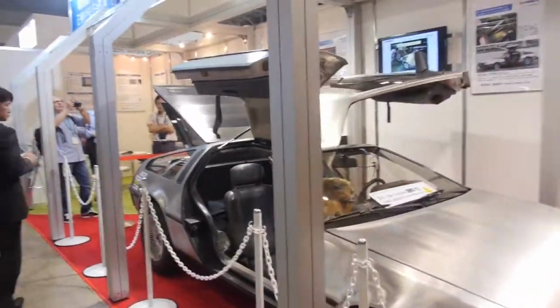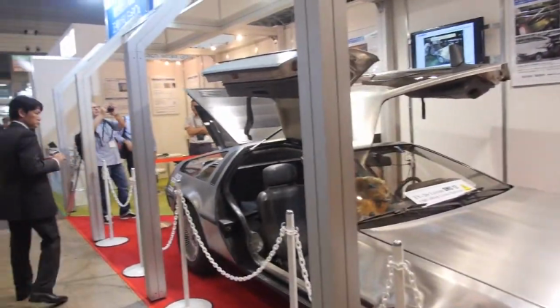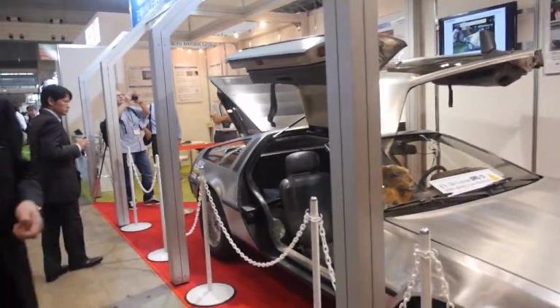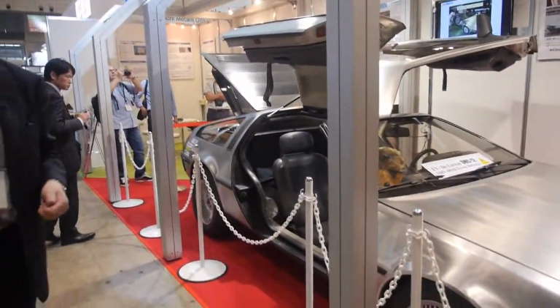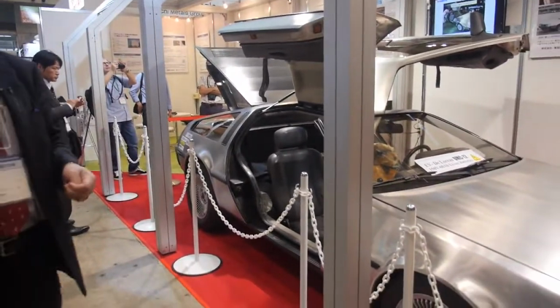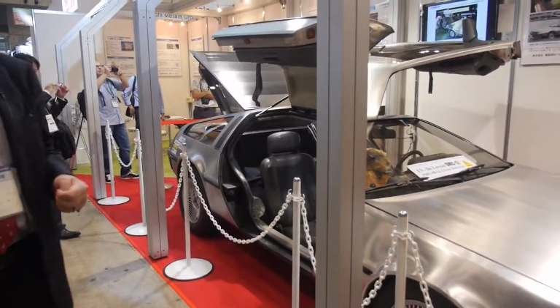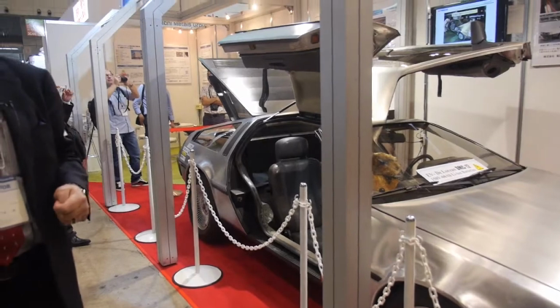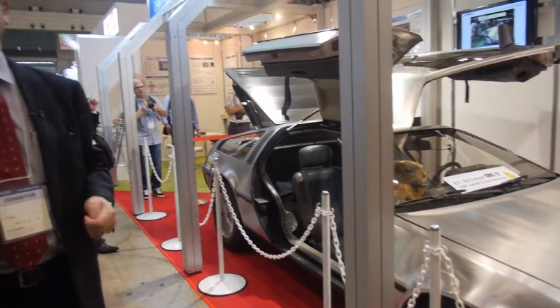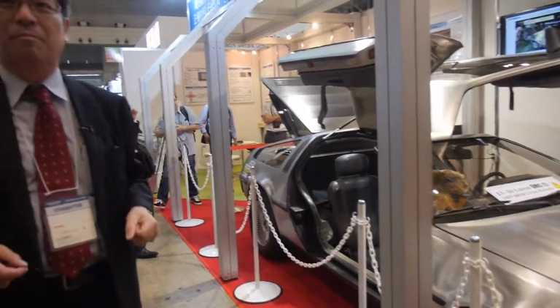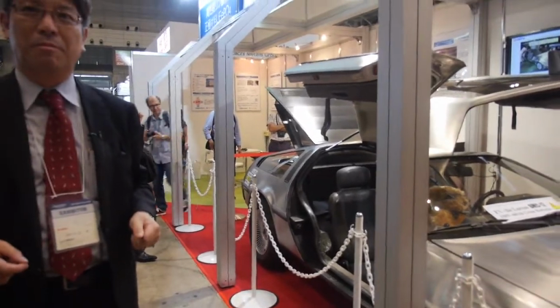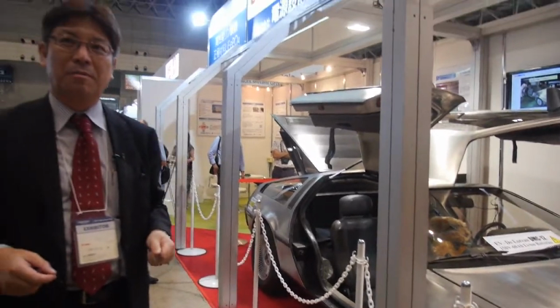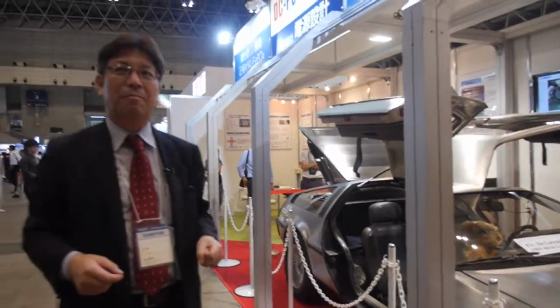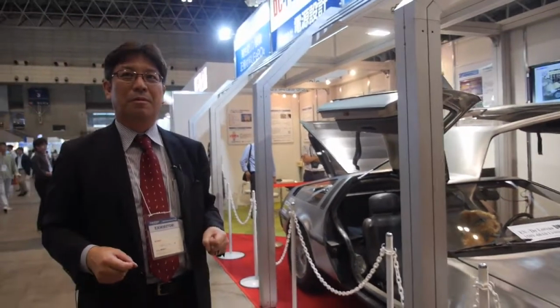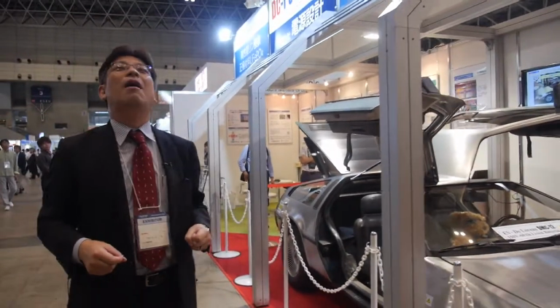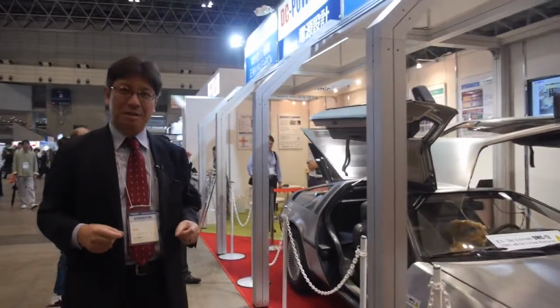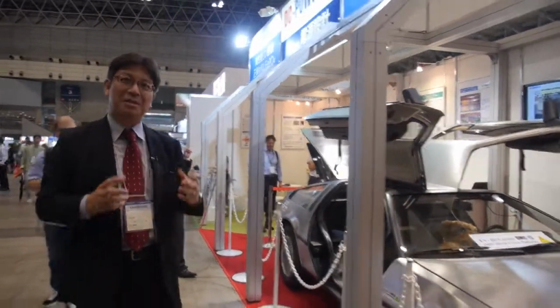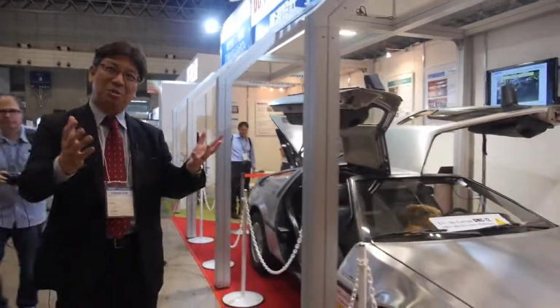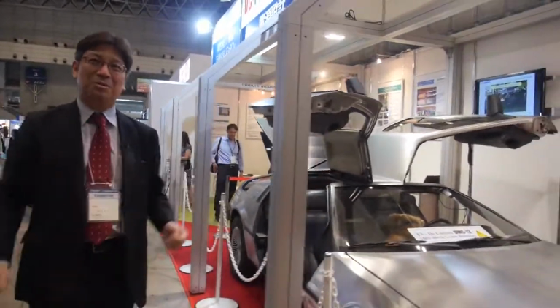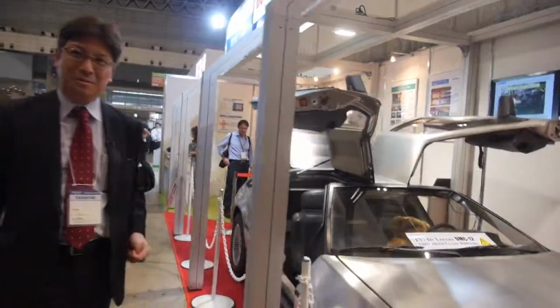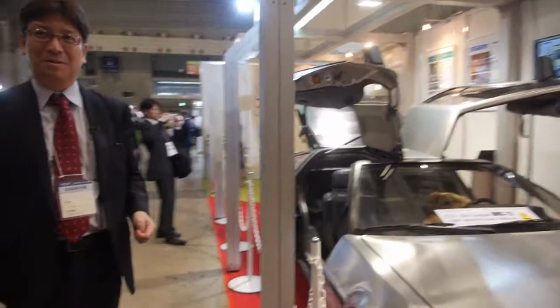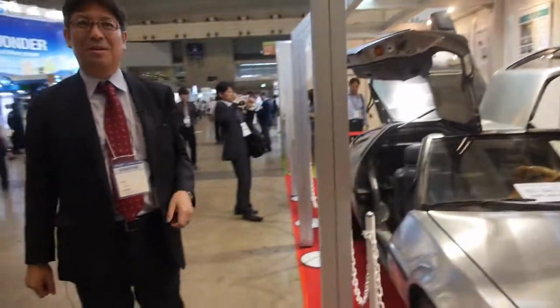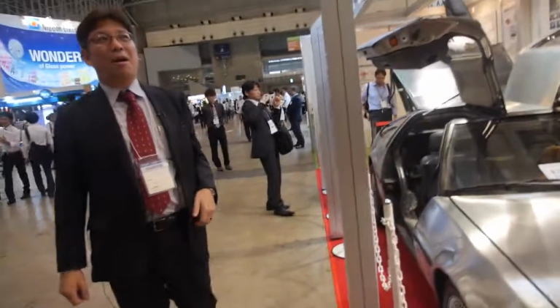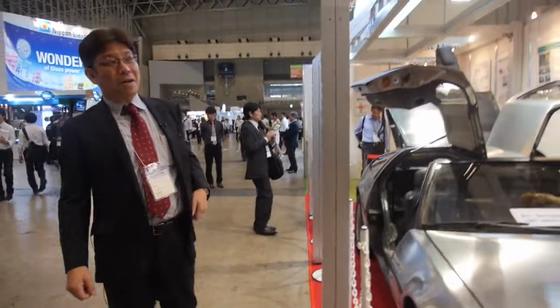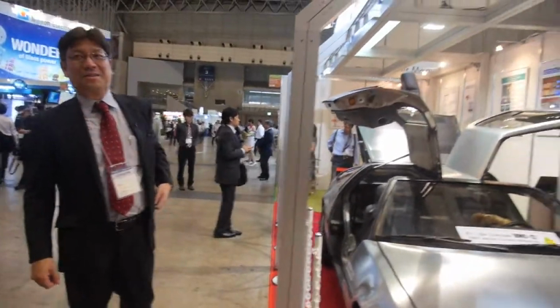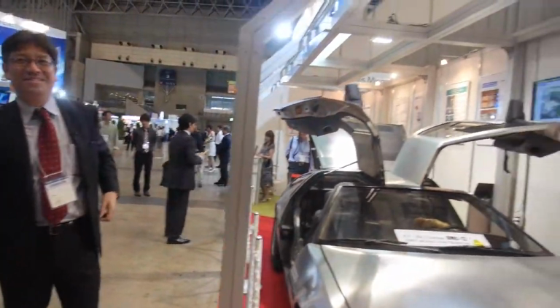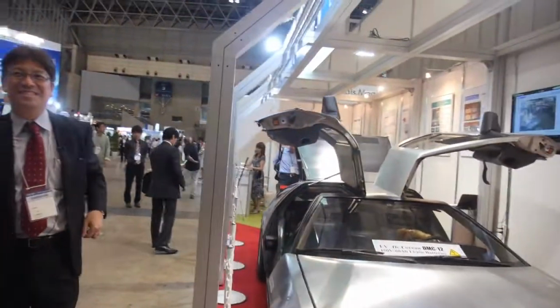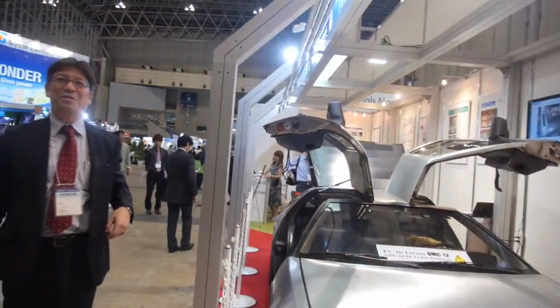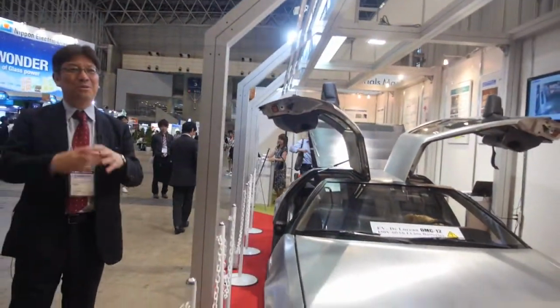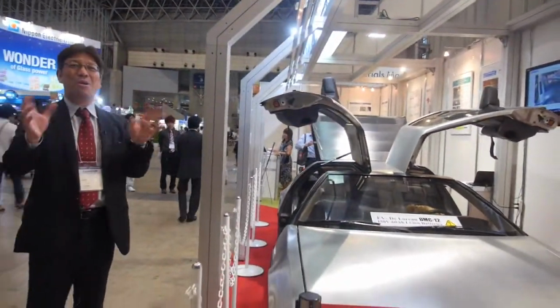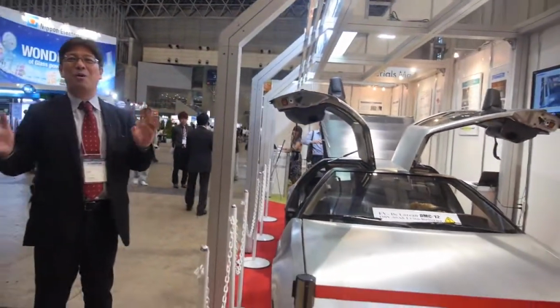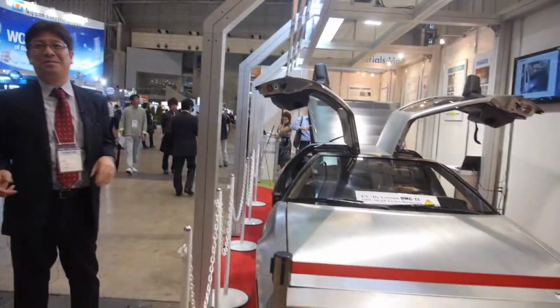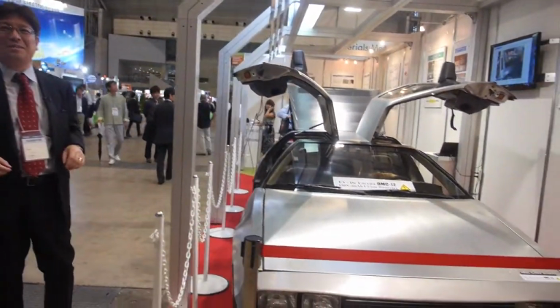Electric cars — the EV is going to be big. In the future, yes? Oh yes, I think so. Also in Japan, and worldwide. Yes.